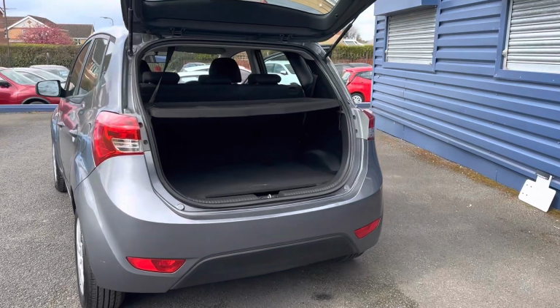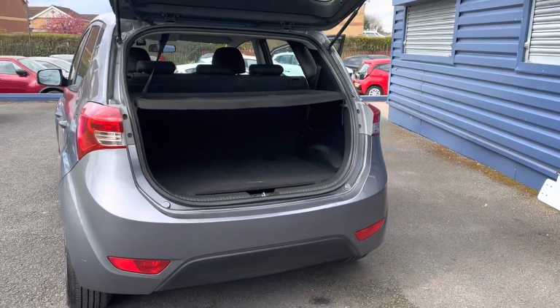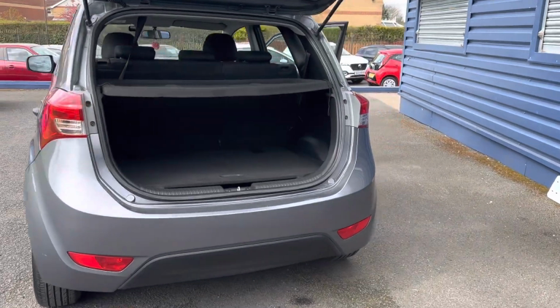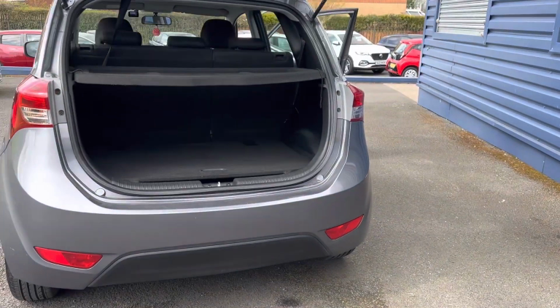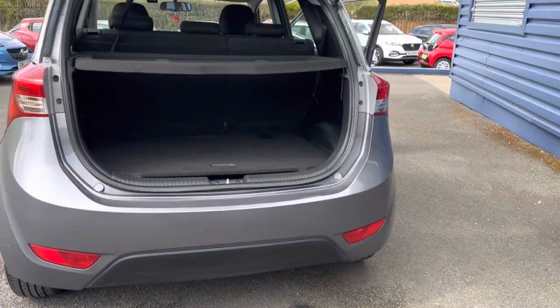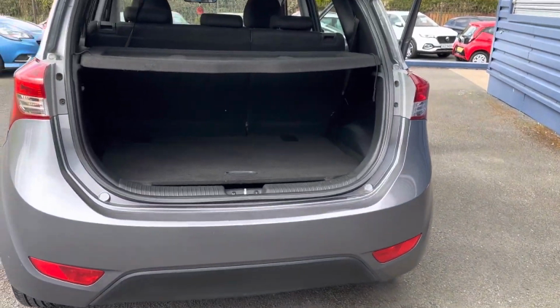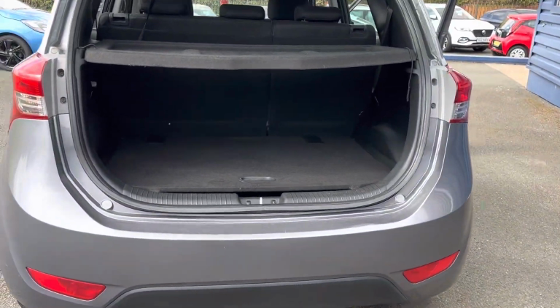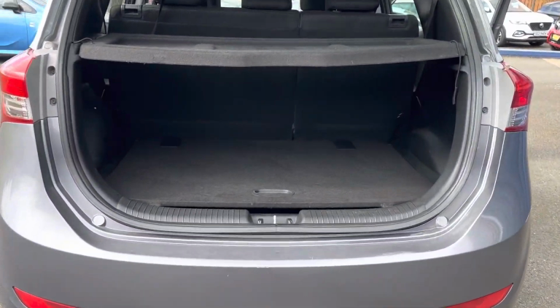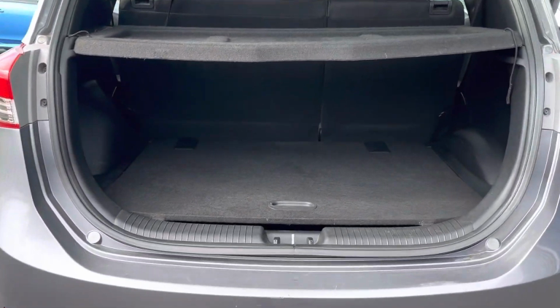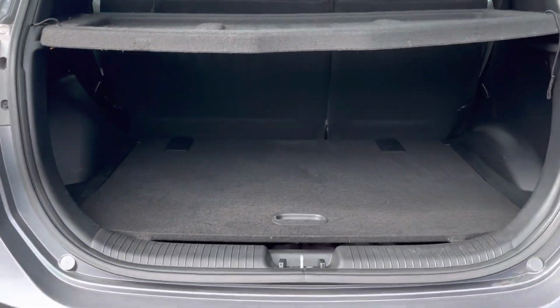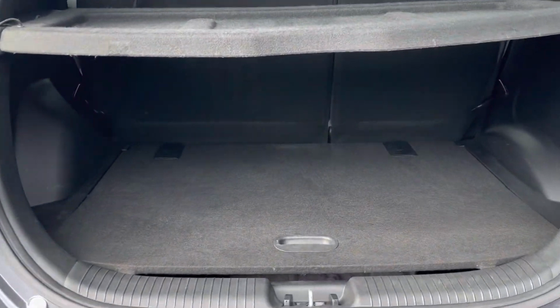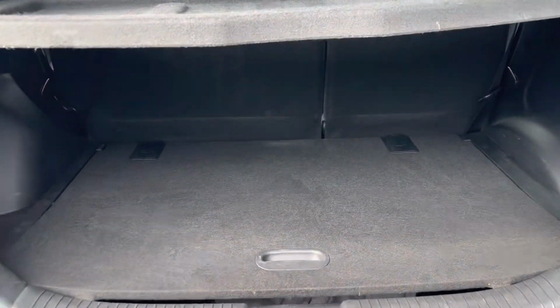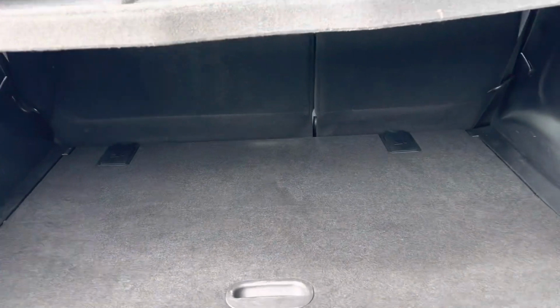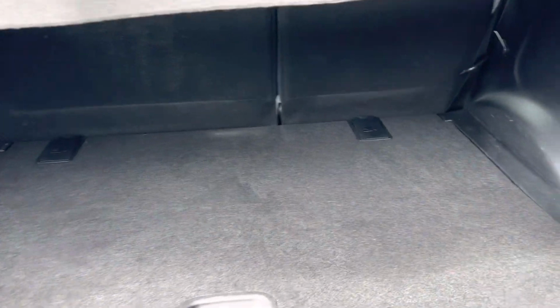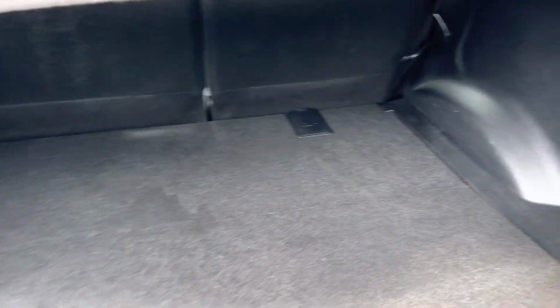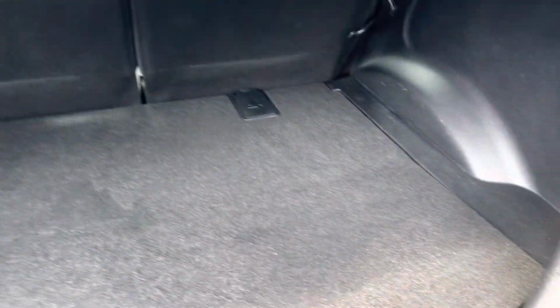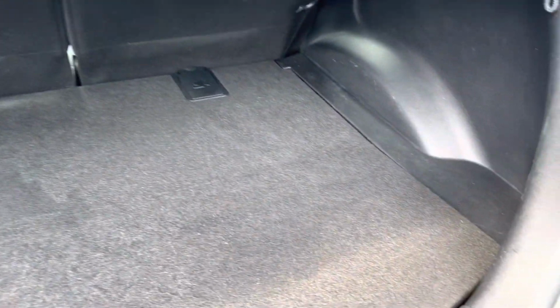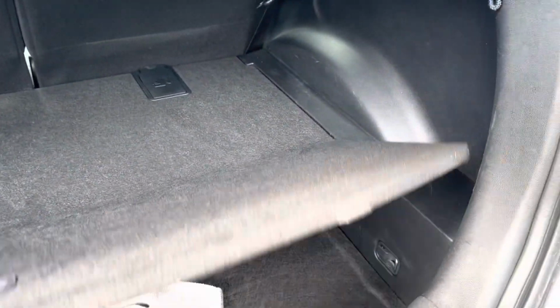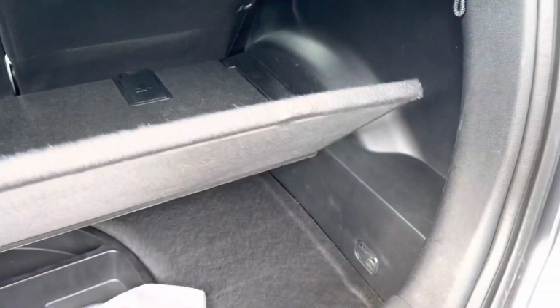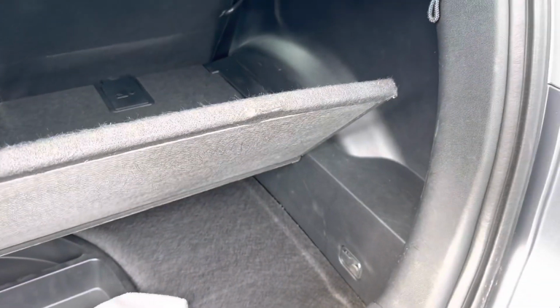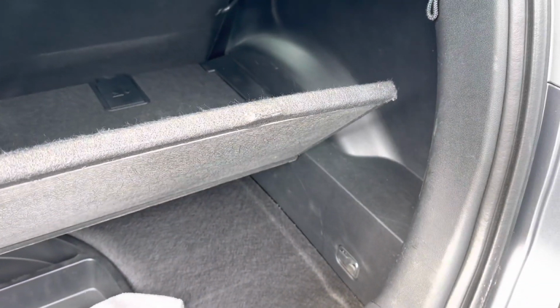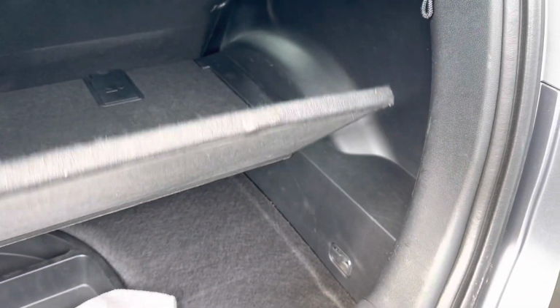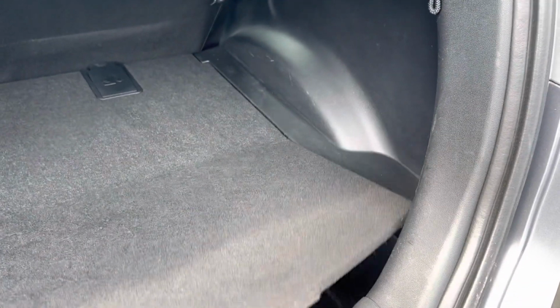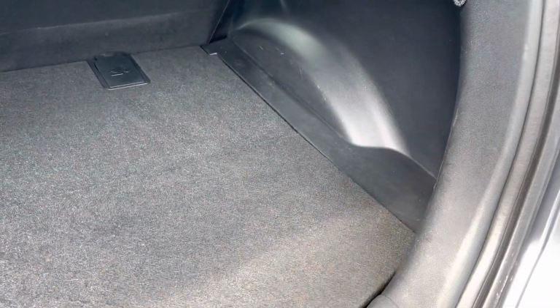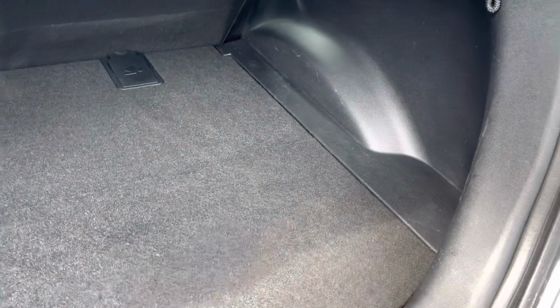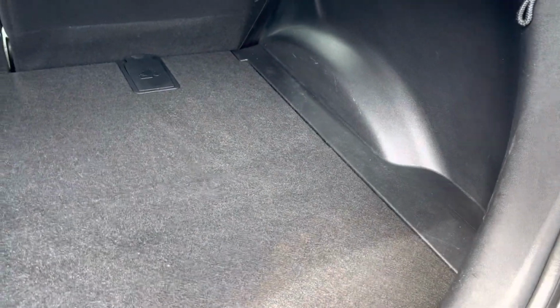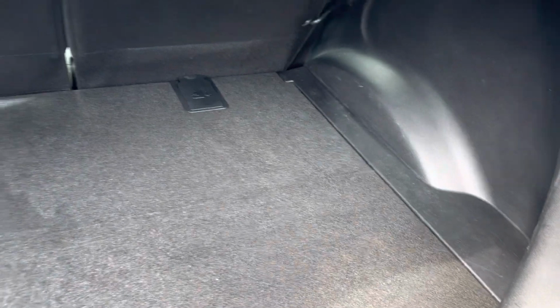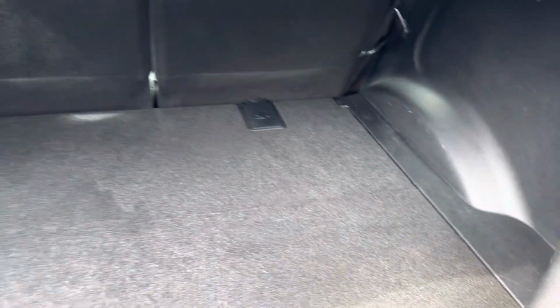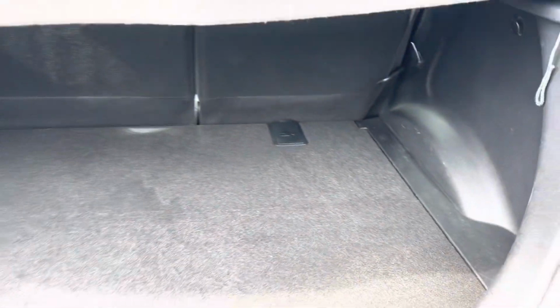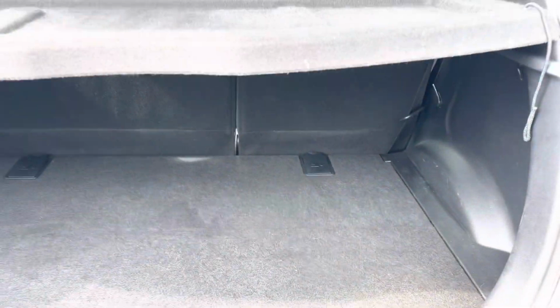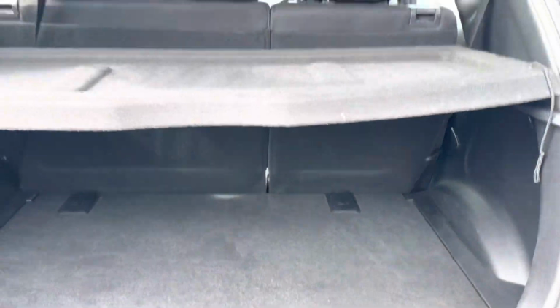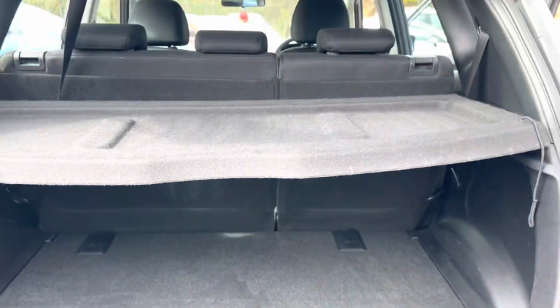Now just looking at the luggage compartment area for this Hyundai — you've got your flat boot, and there's also additional storage underneath there as well.